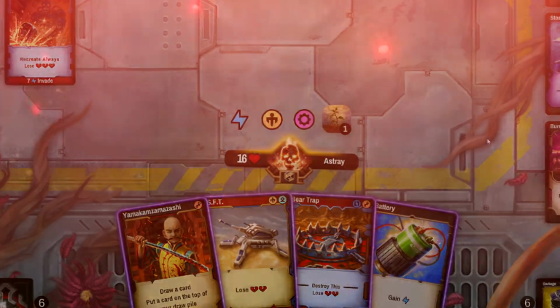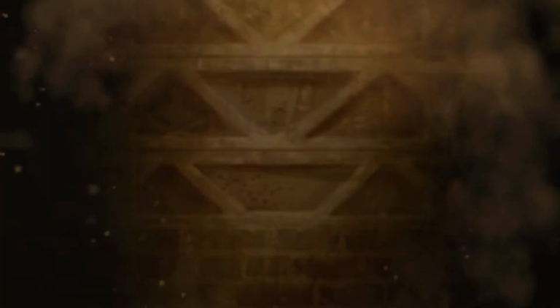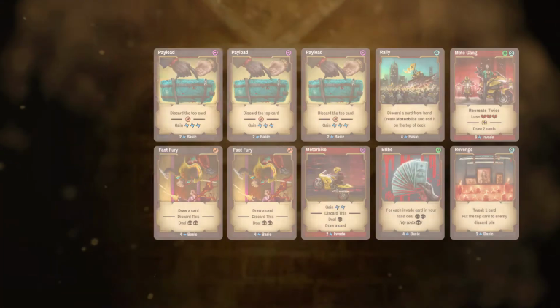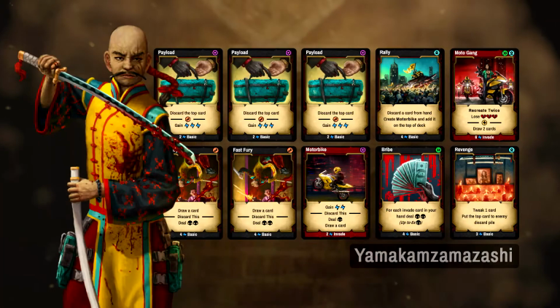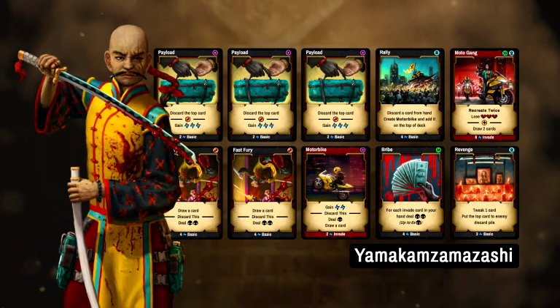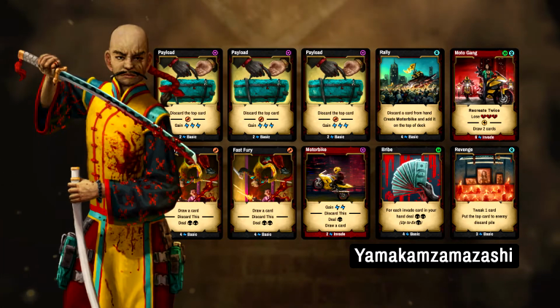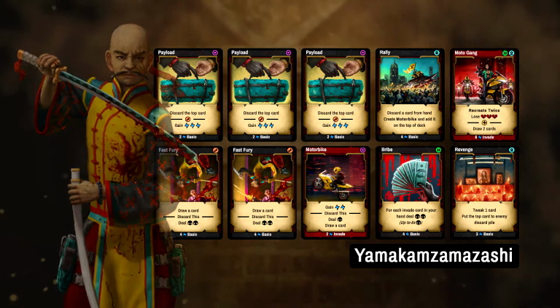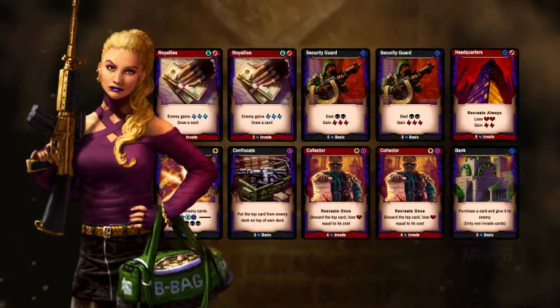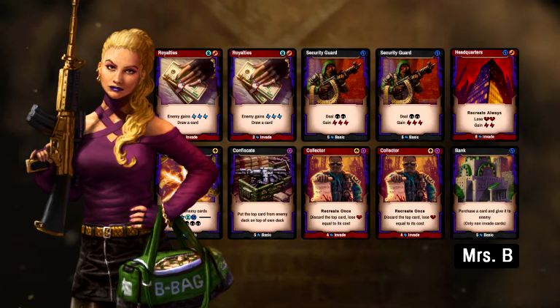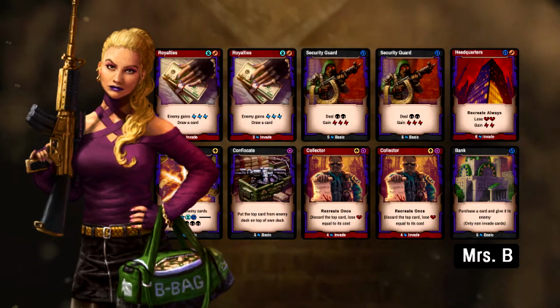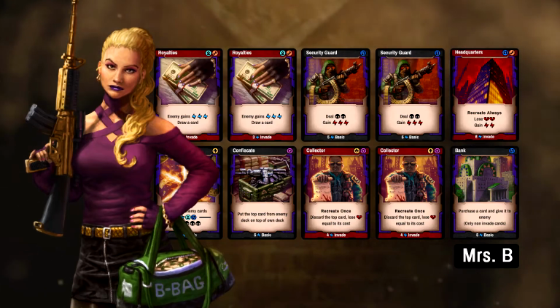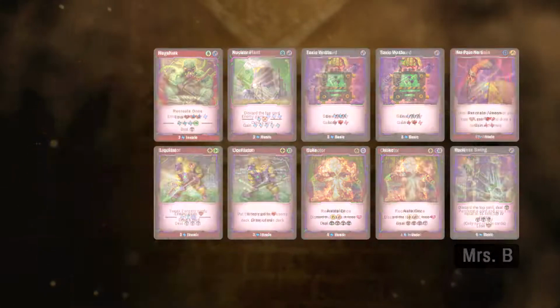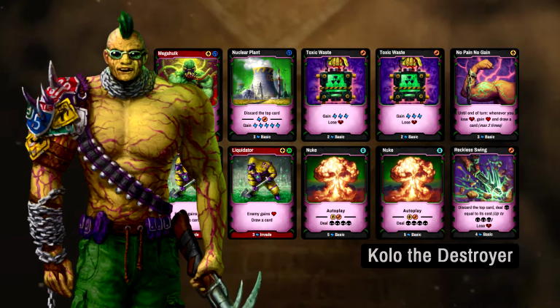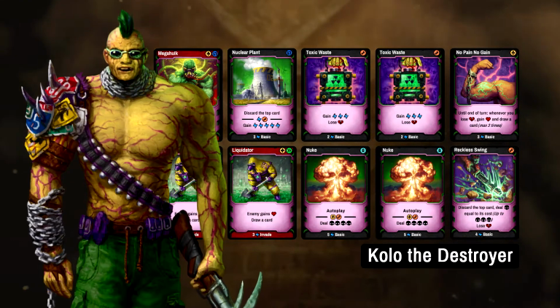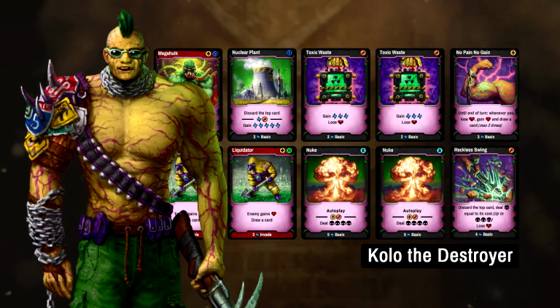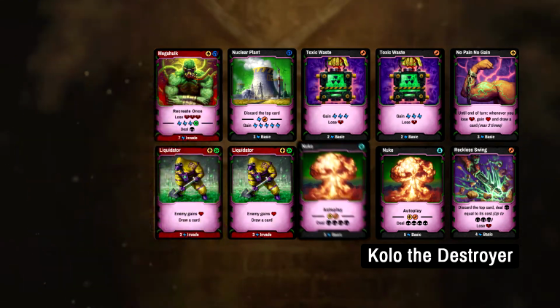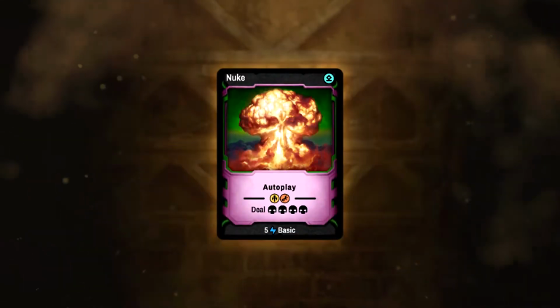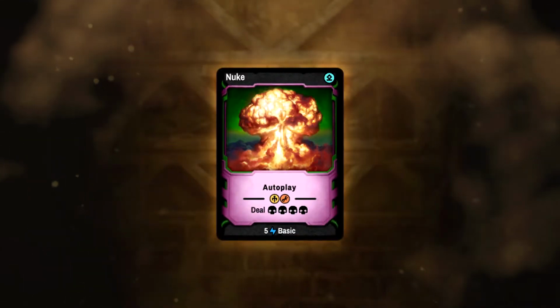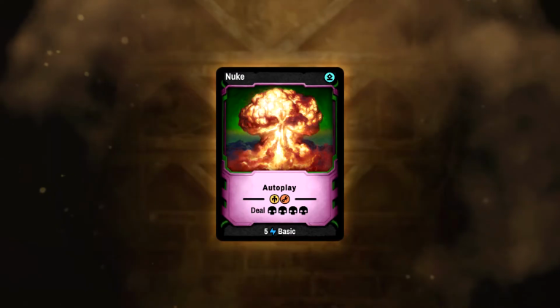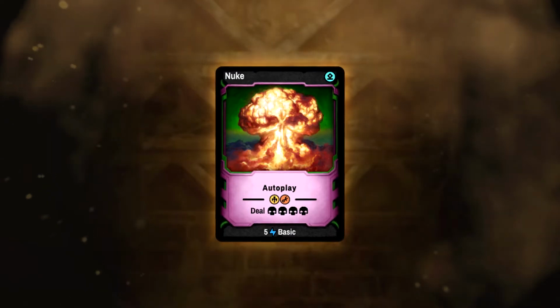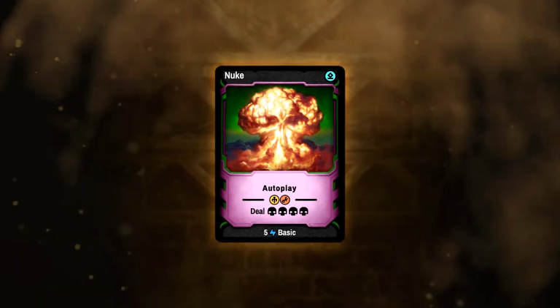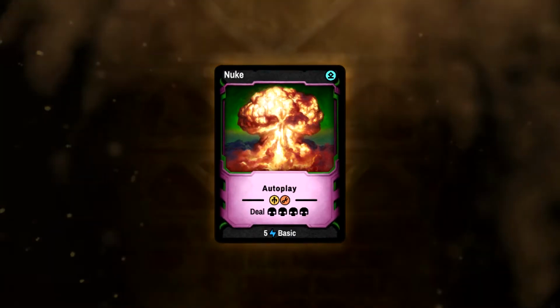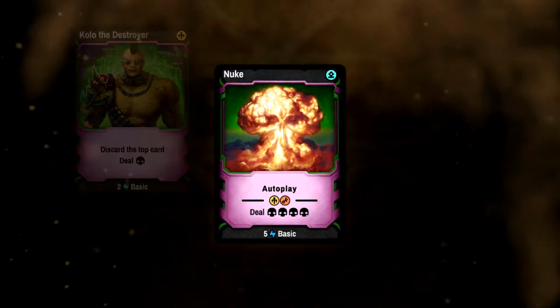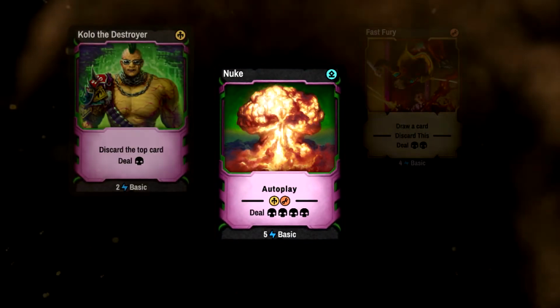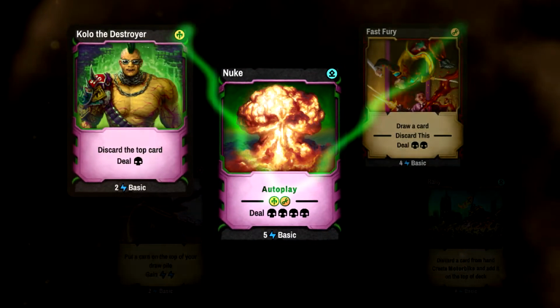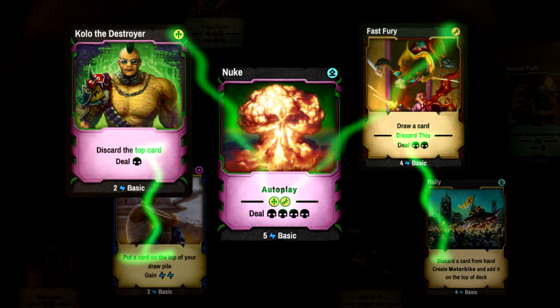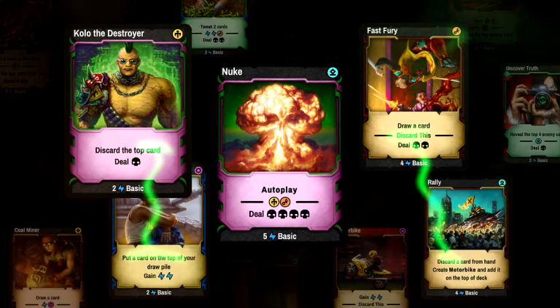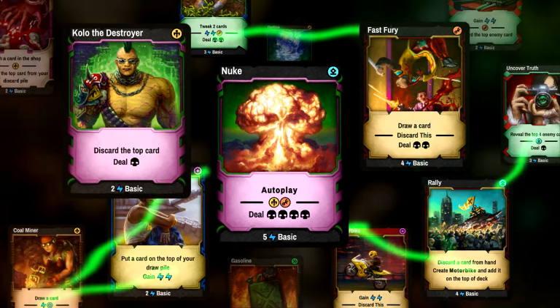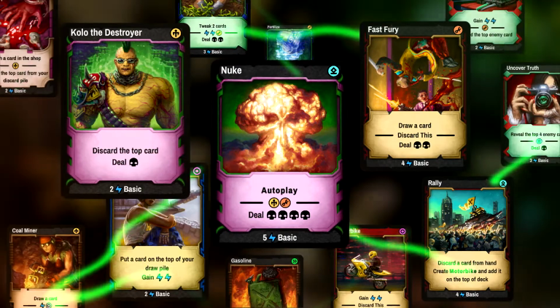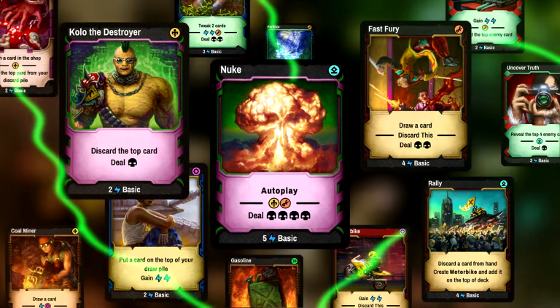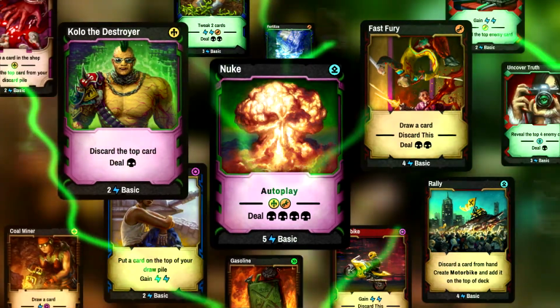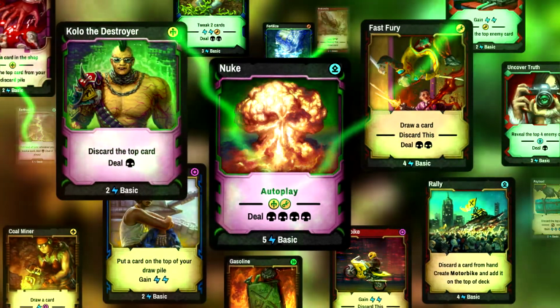Survive has no booster packs. Characters can be unlocked by playing the game and new ones are frequently added. Collect over 20 survivors, discover thousands of combinations, and become a master of Survive.